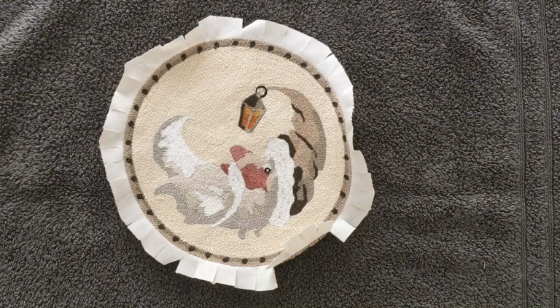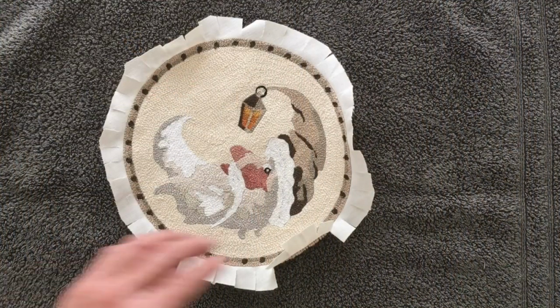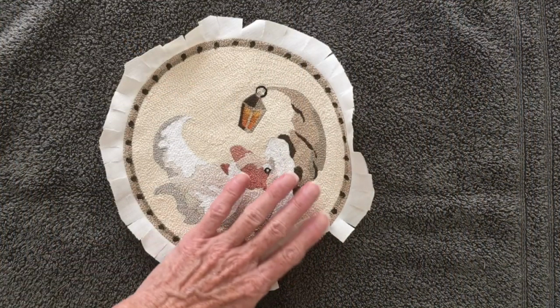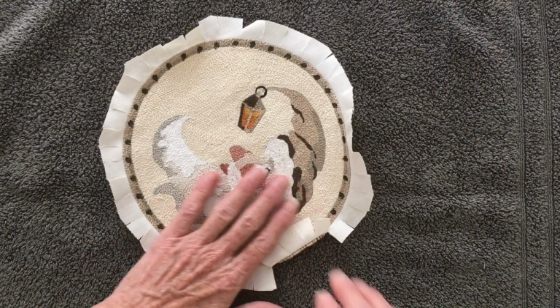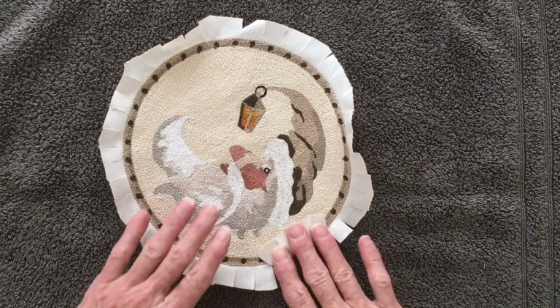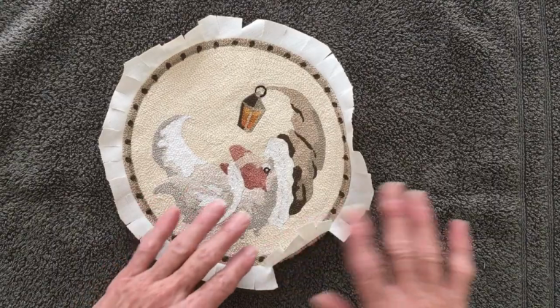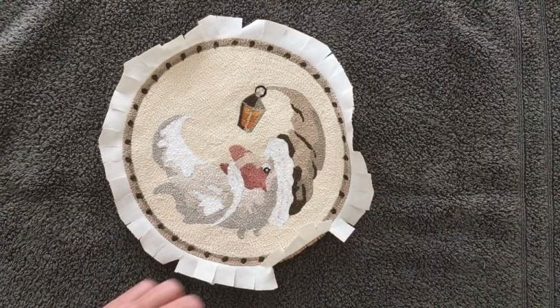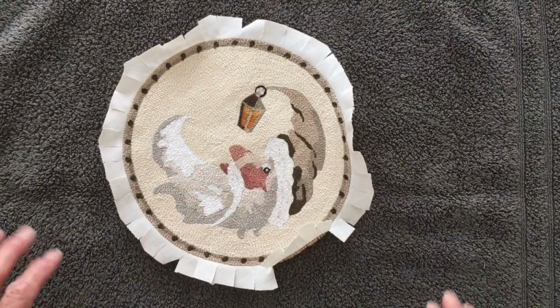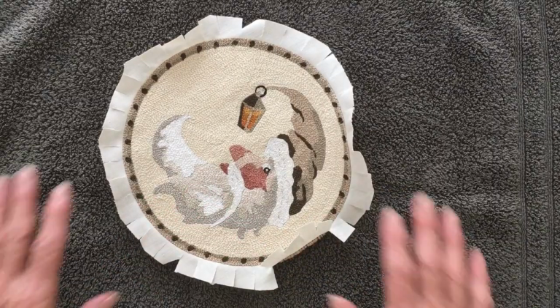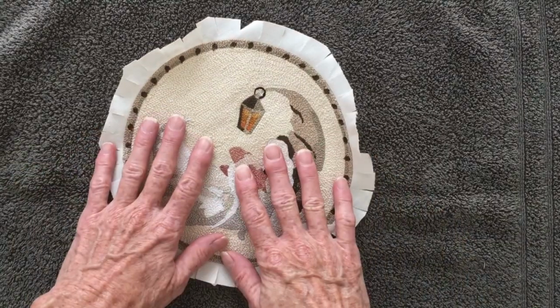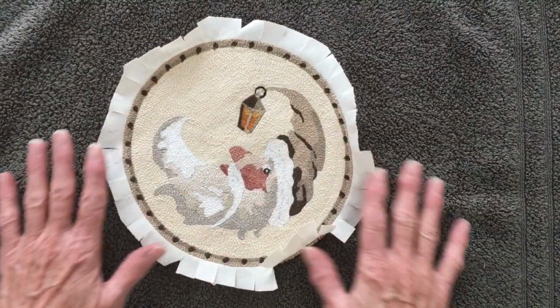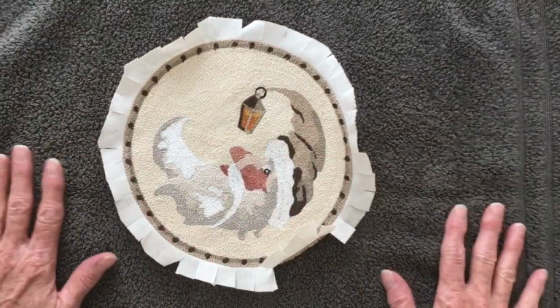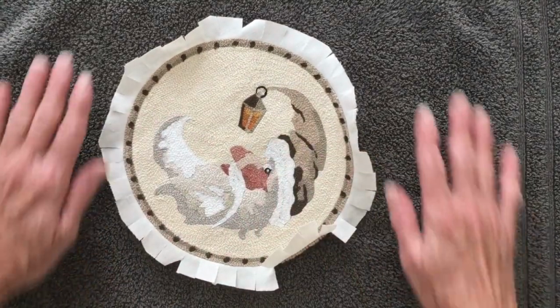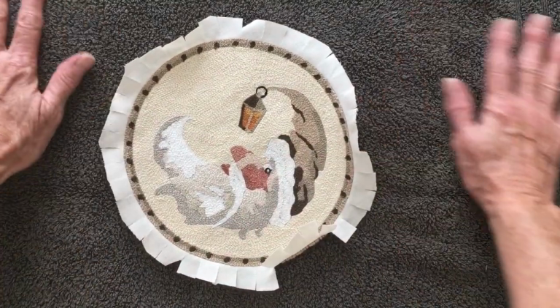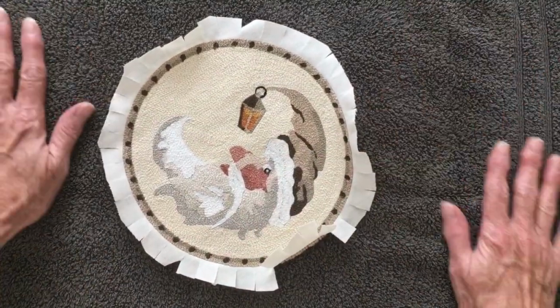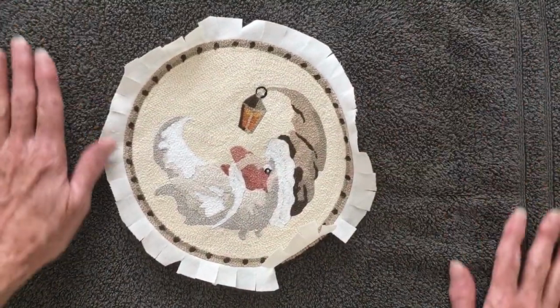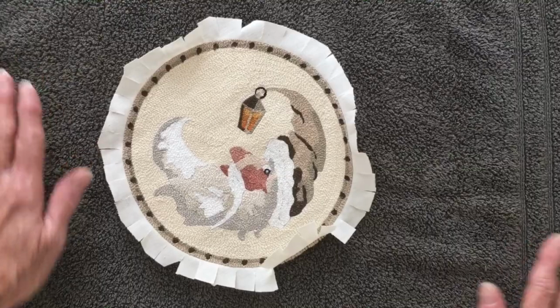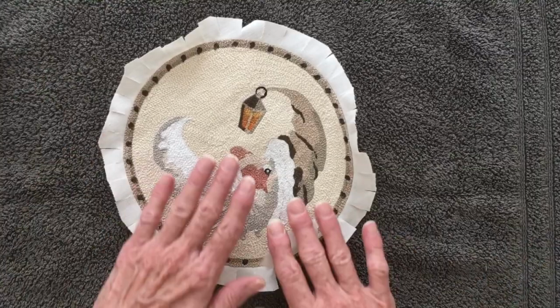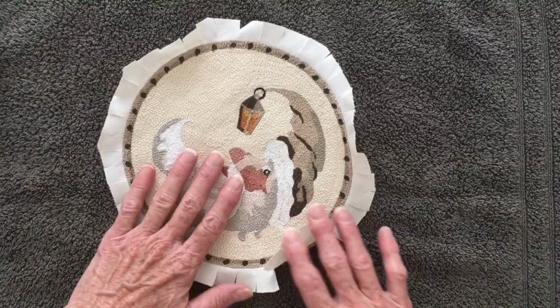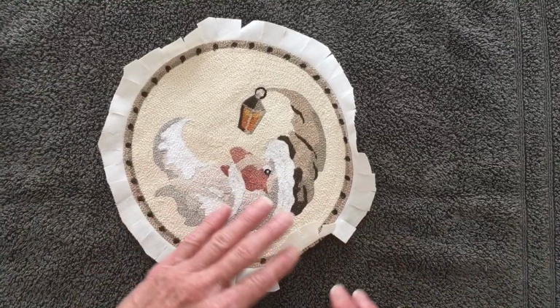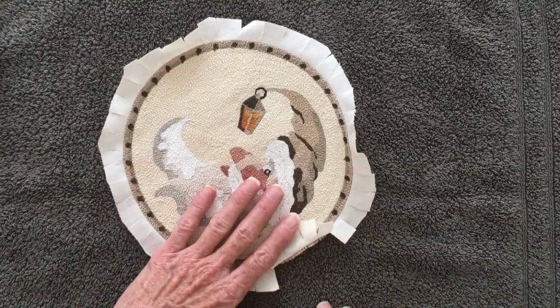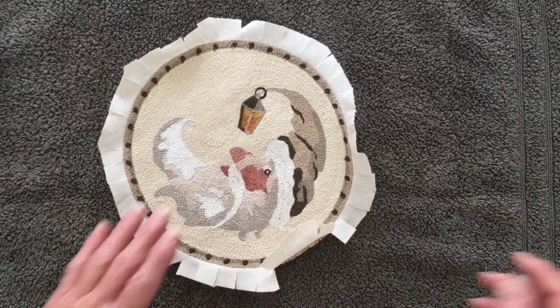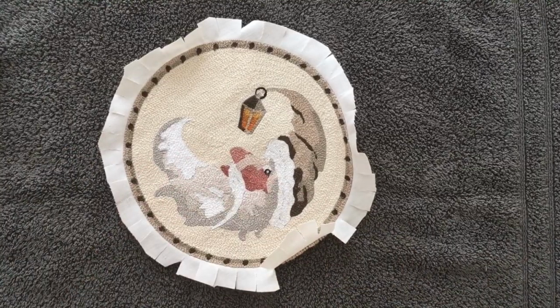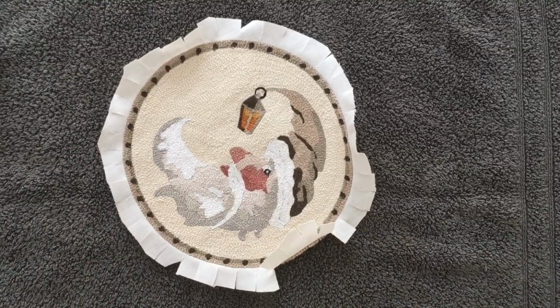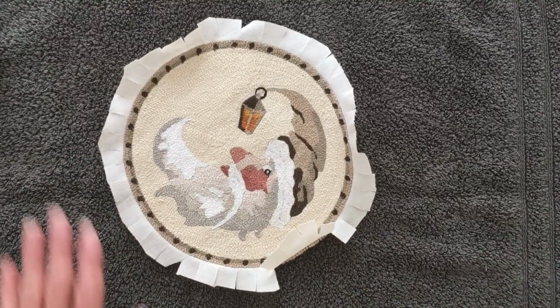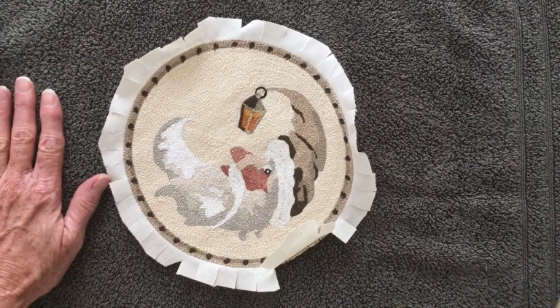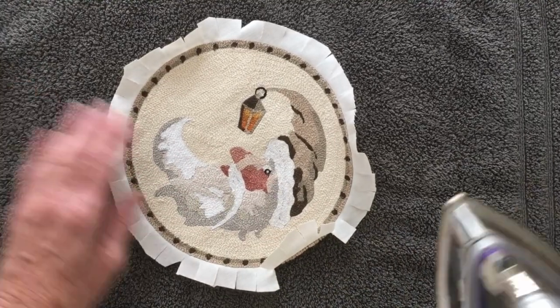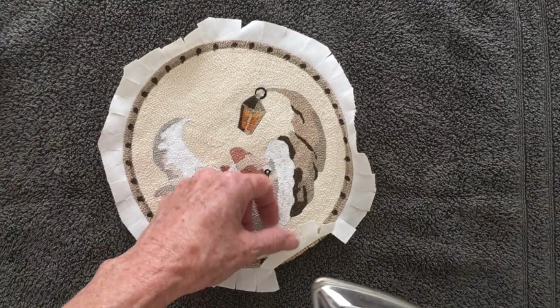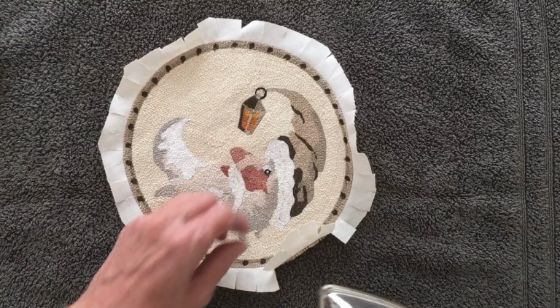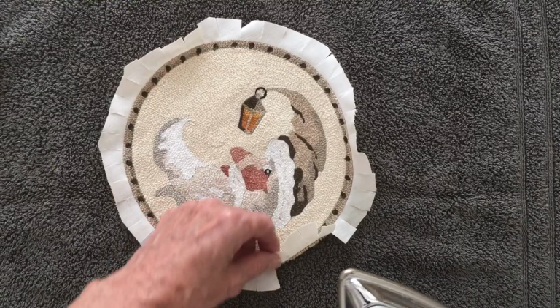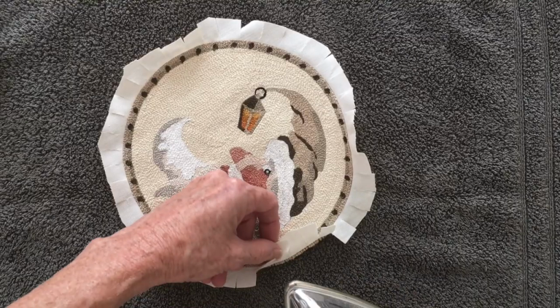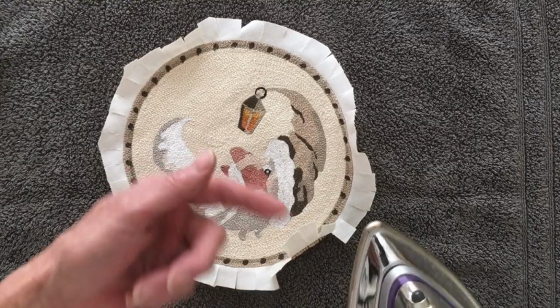Normally I would be doing this on my ironing board, but because I have my tripod set up here on my table in my studio, I'm going to work on a towel.